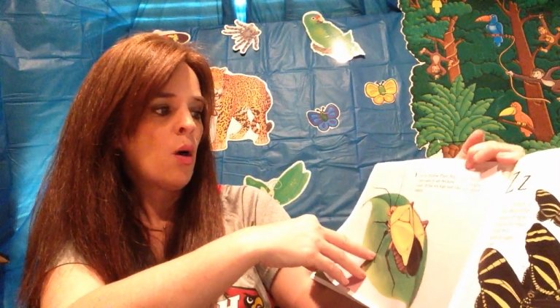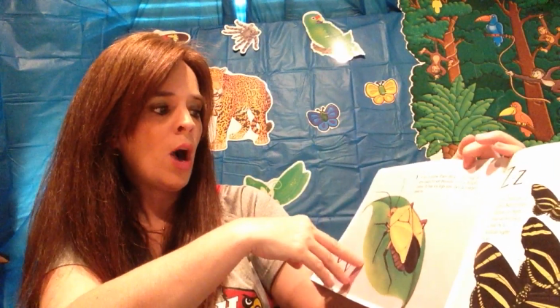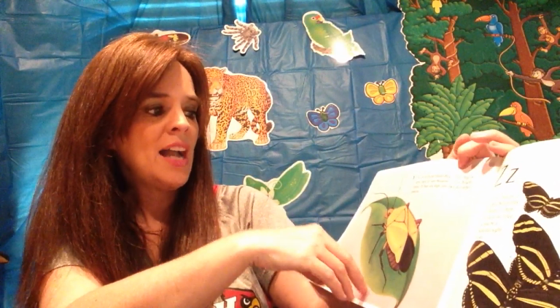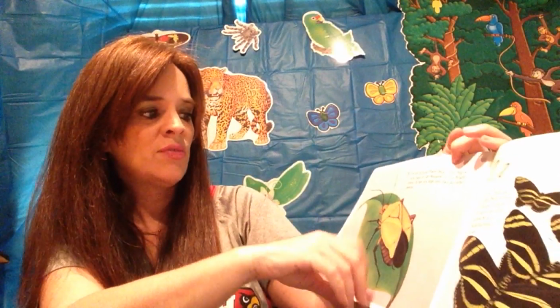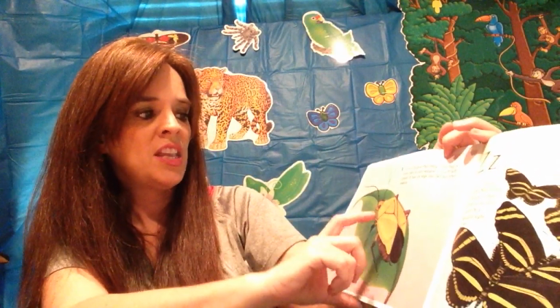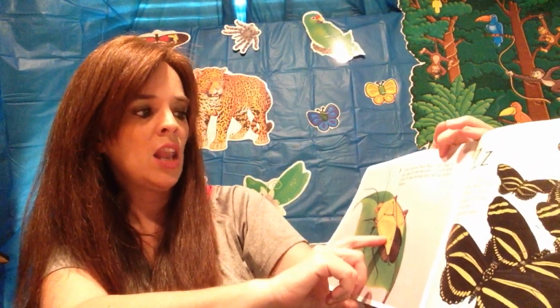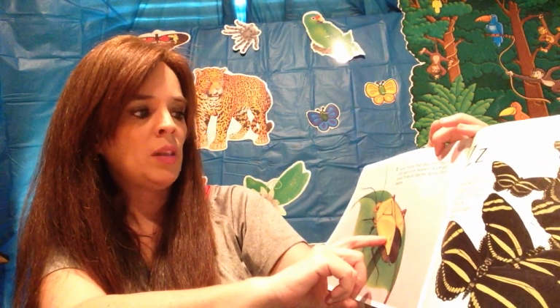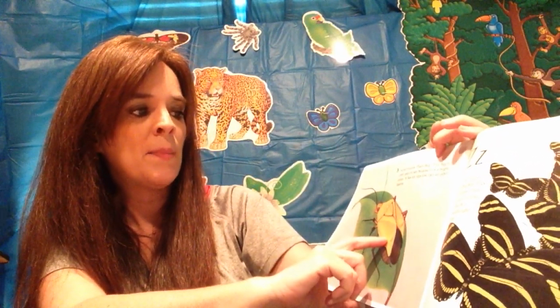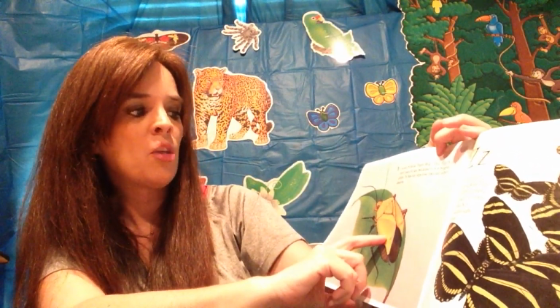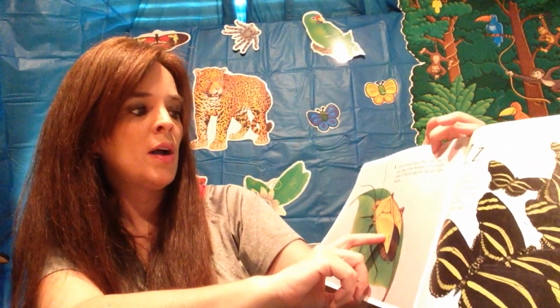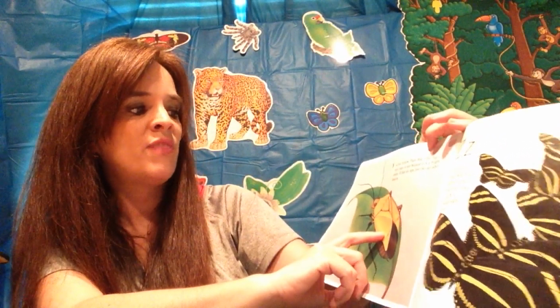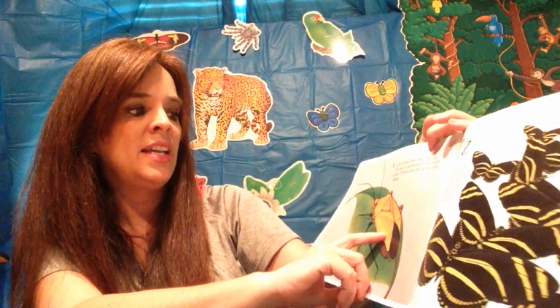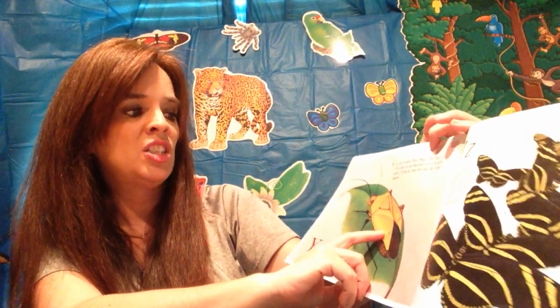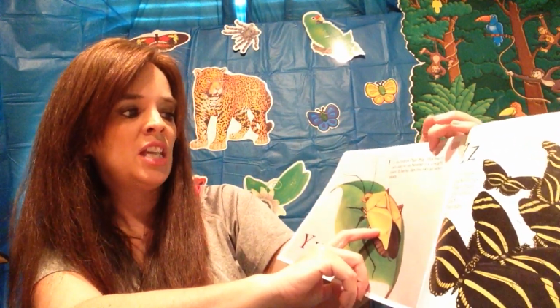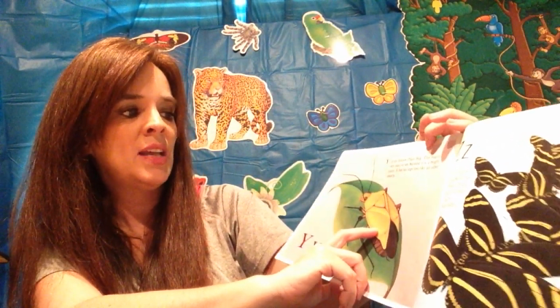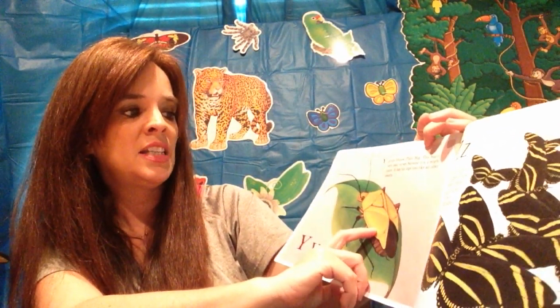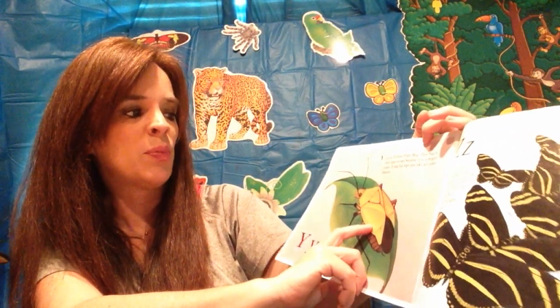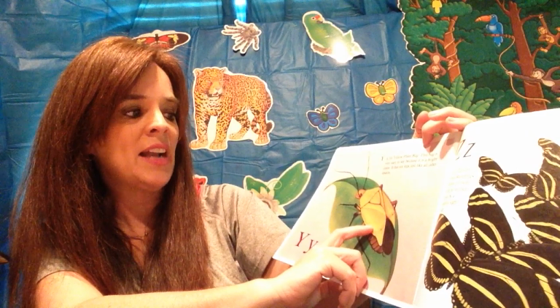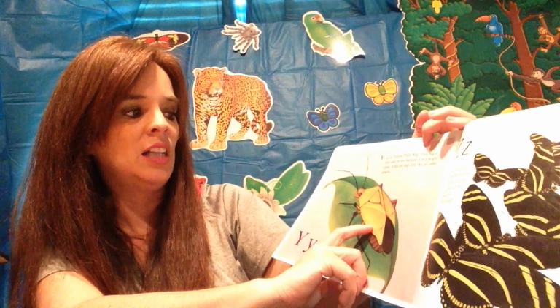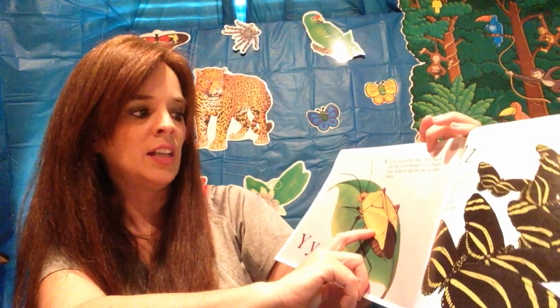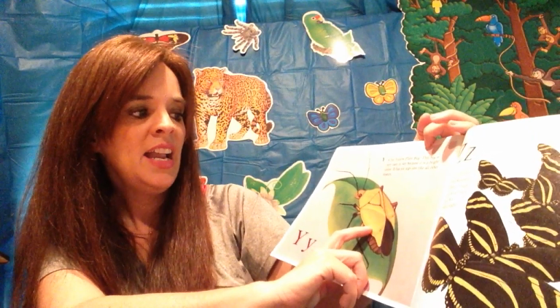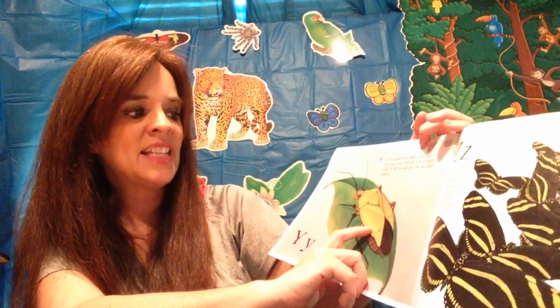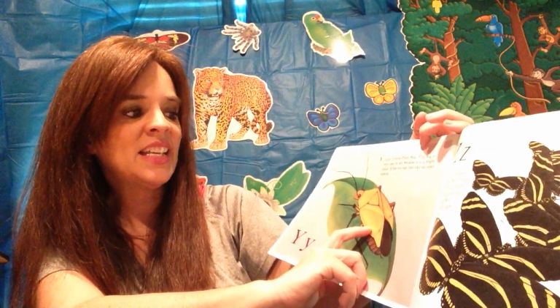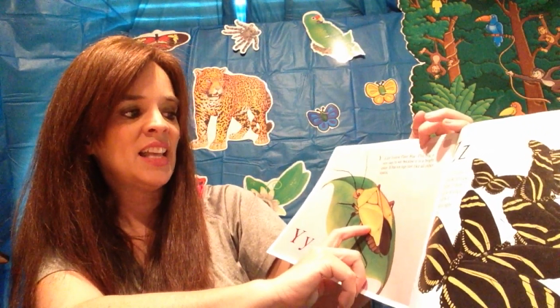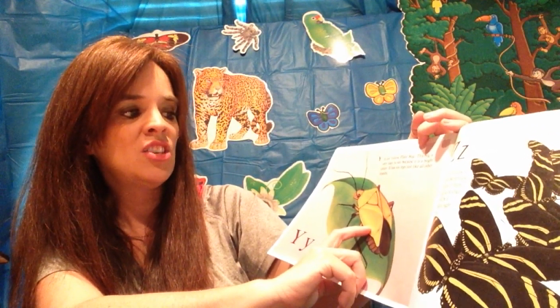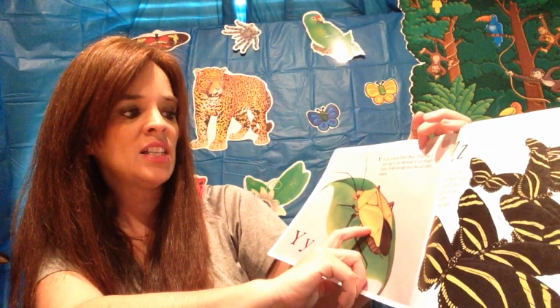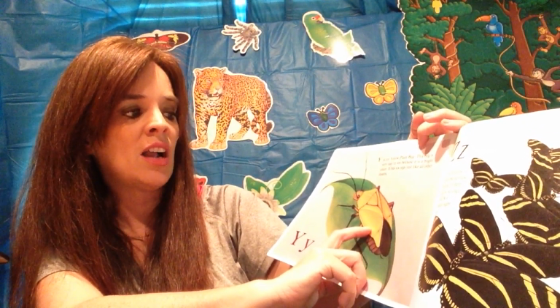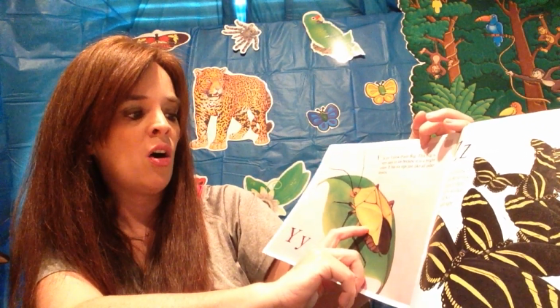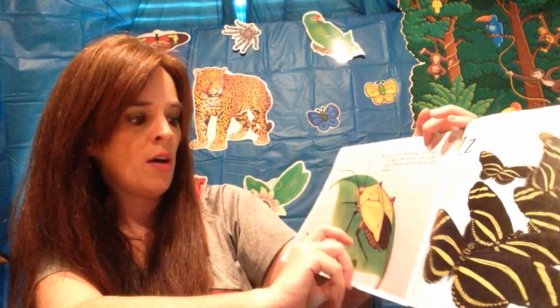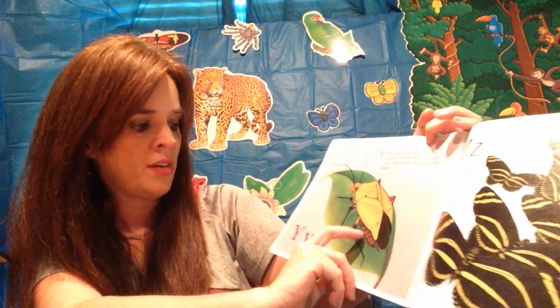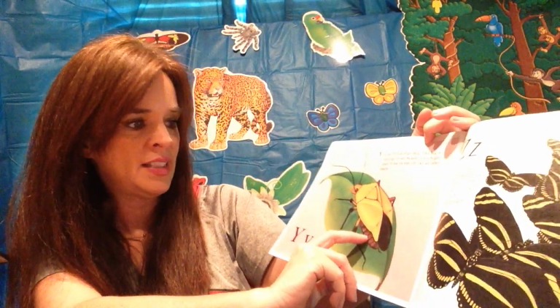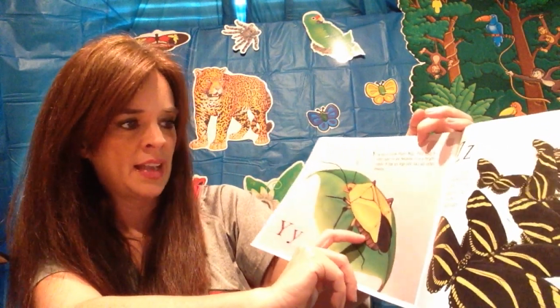Y is for the yellow plant bug. This bug is very easy to see because it is brightly colored. It has six legs, just like all other insects.